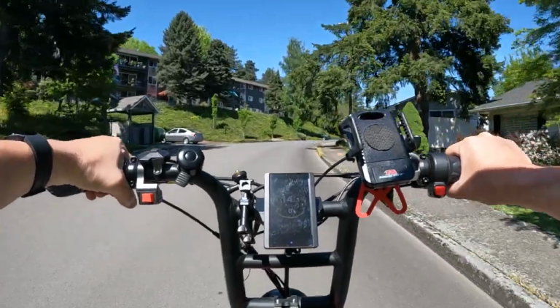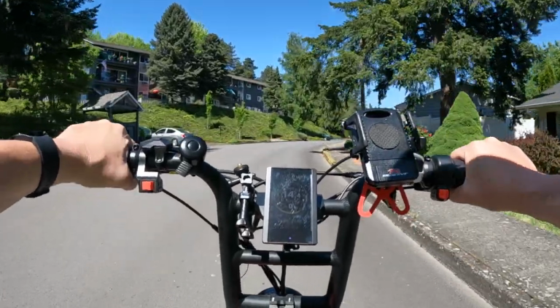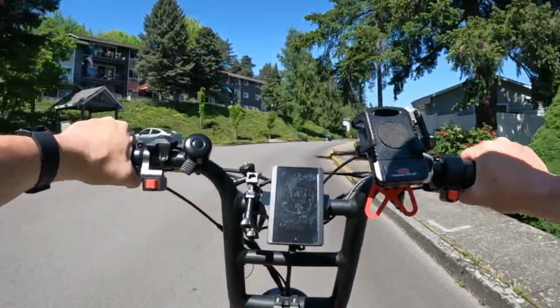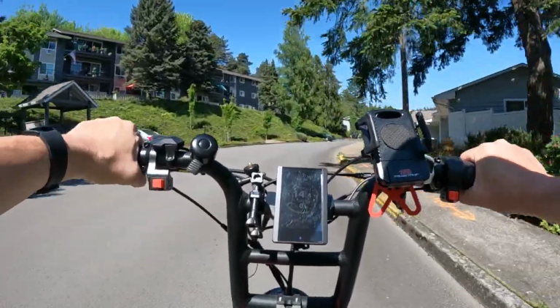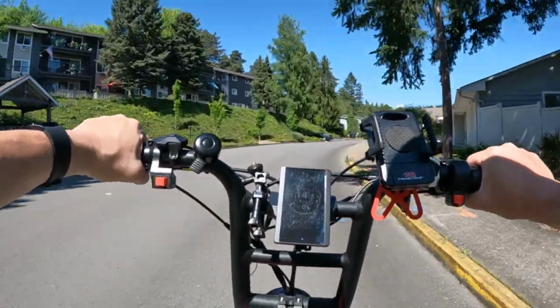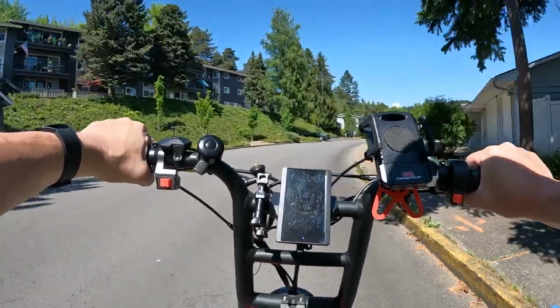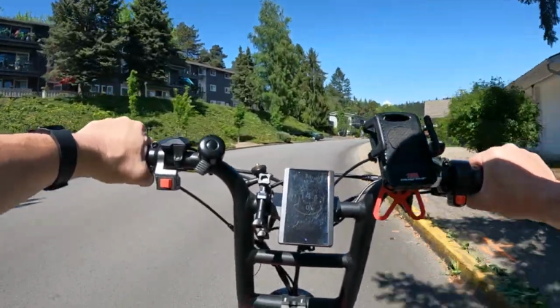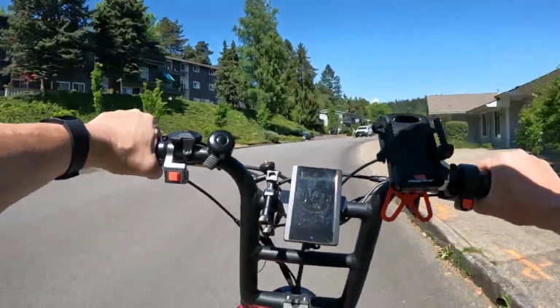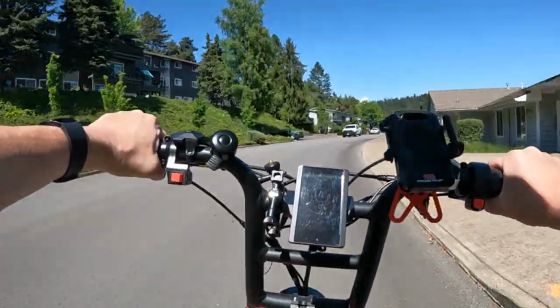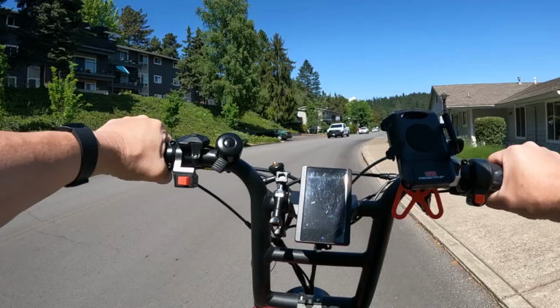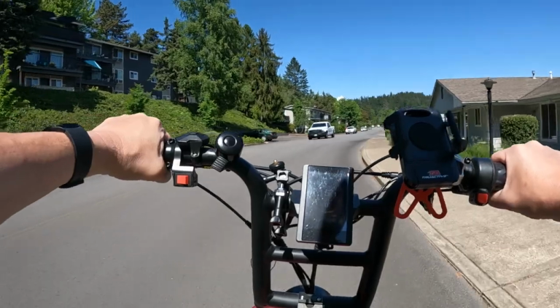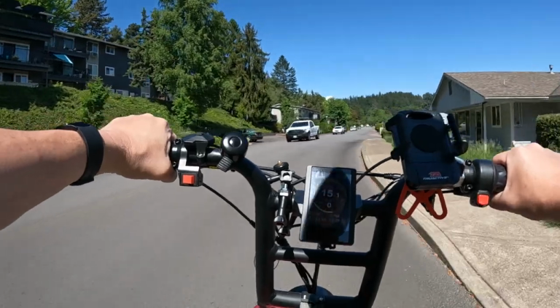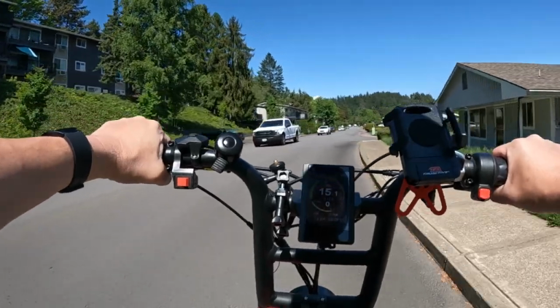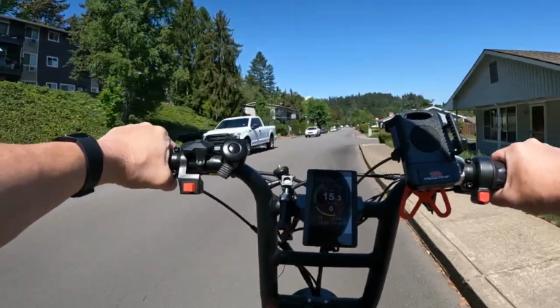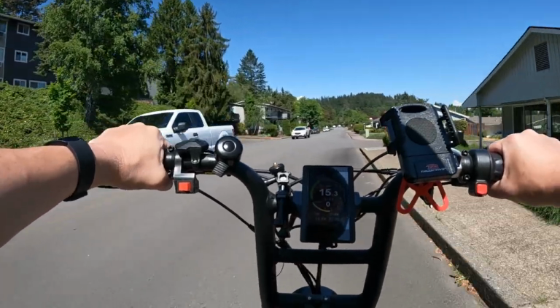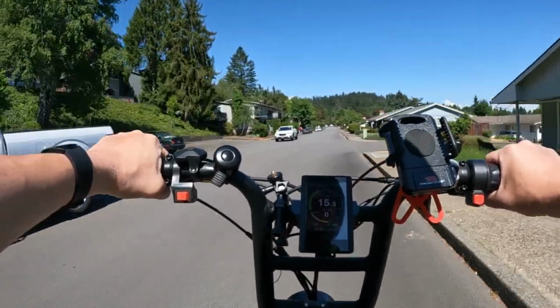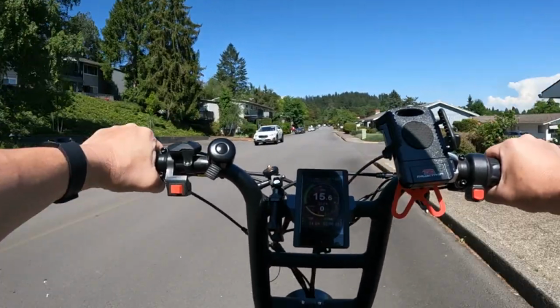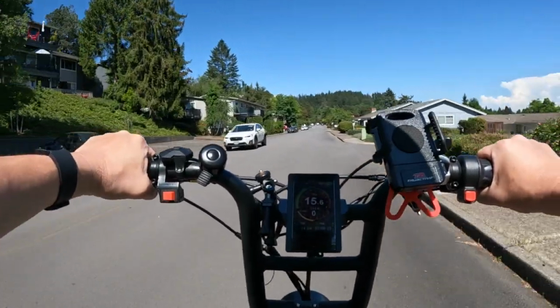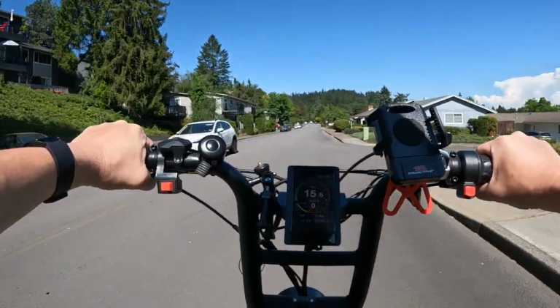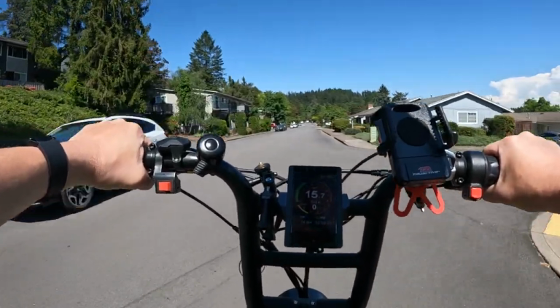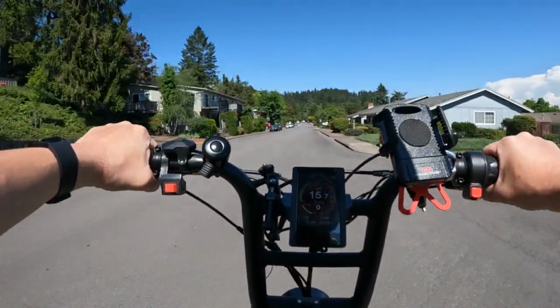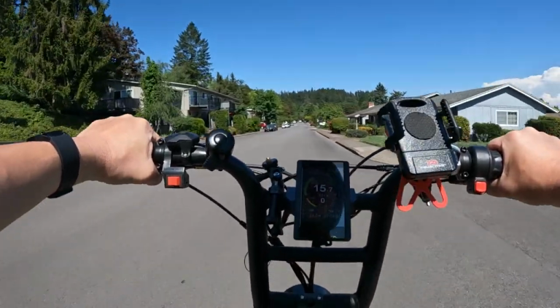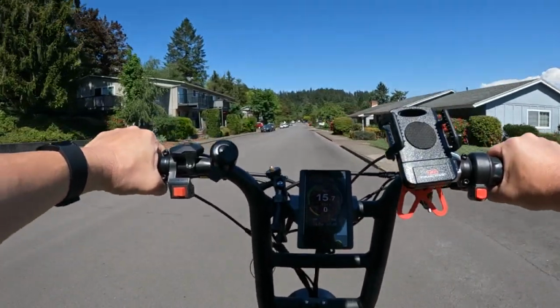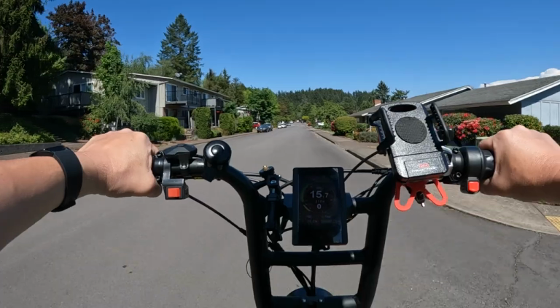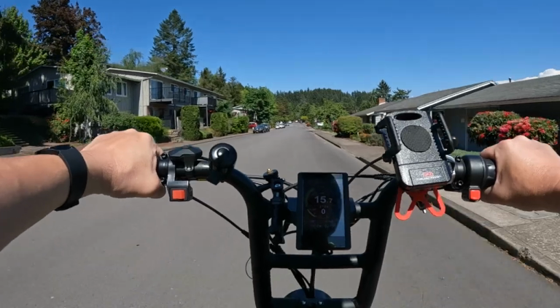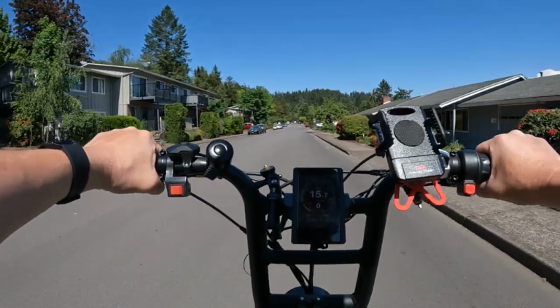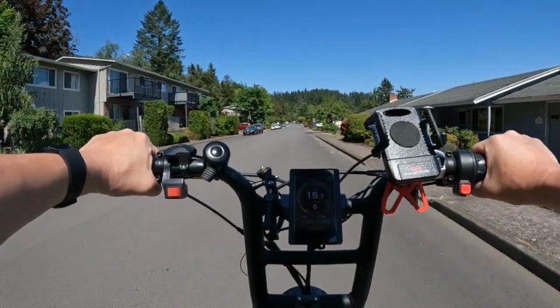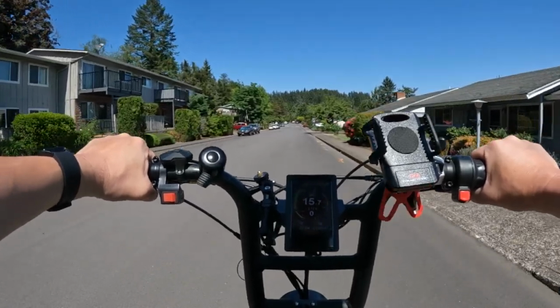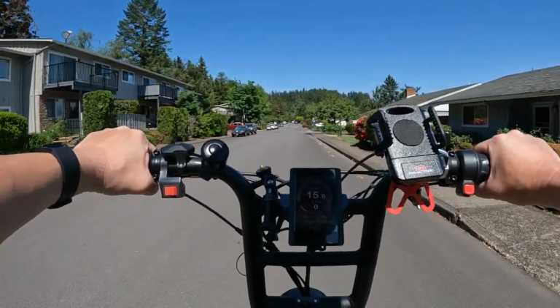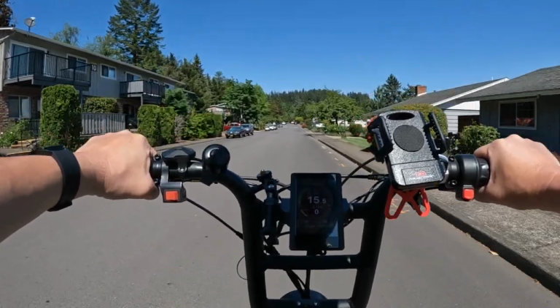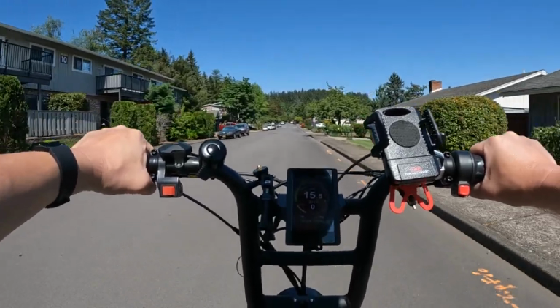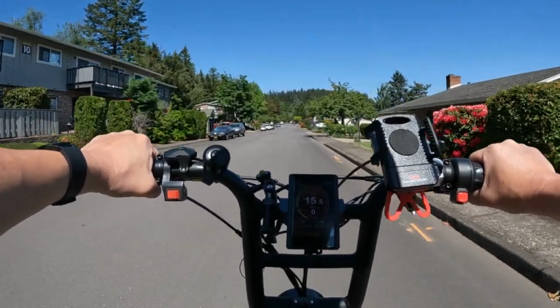It comes with a headlight, tail light, and horn. I'm not sure about a brake light — I assume it probably does have one, but I didn't specifically see that confirmed, so it's not always best to assume something.